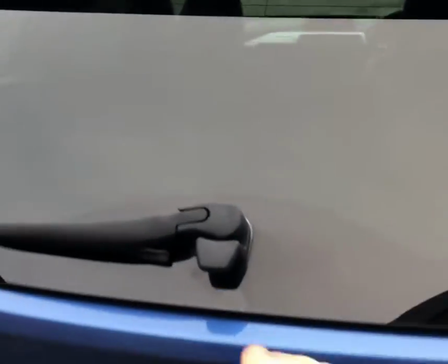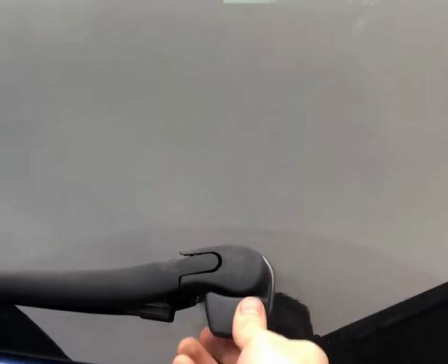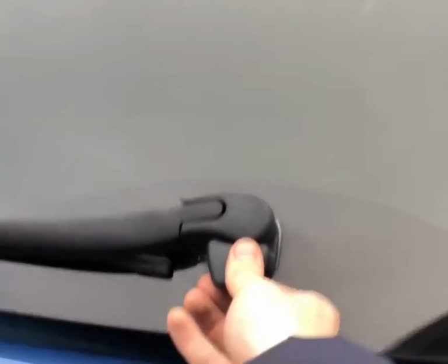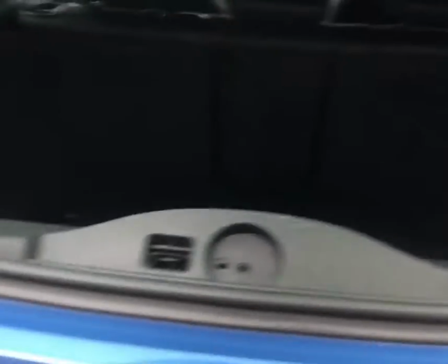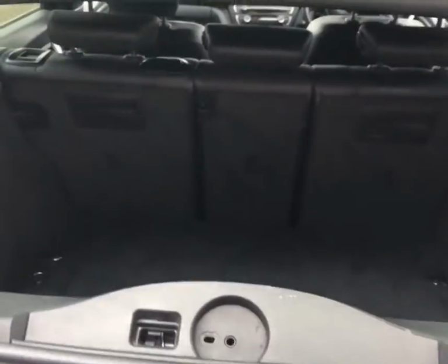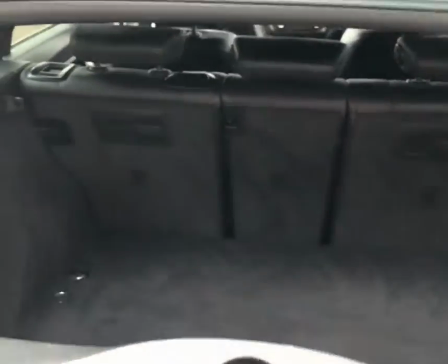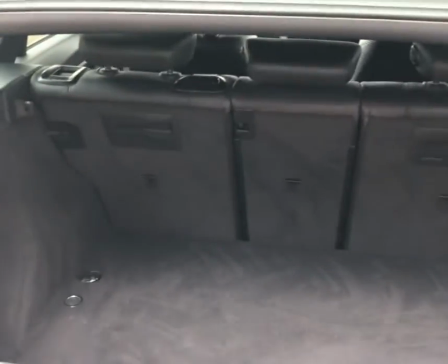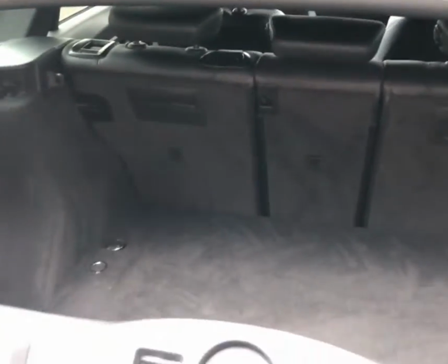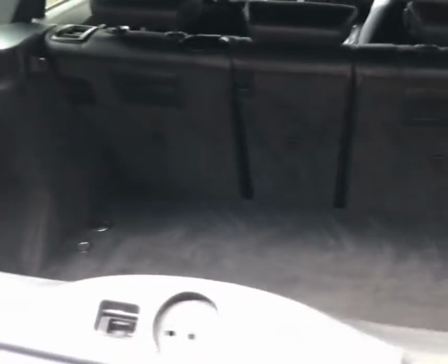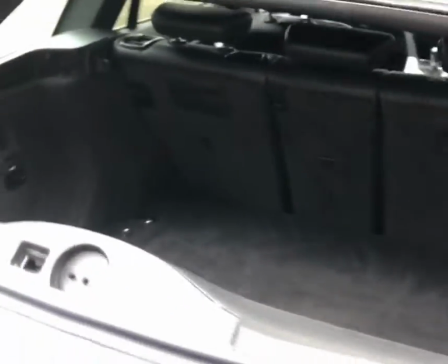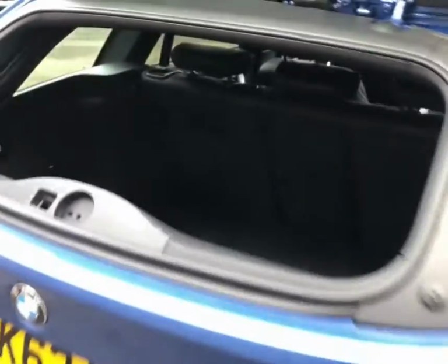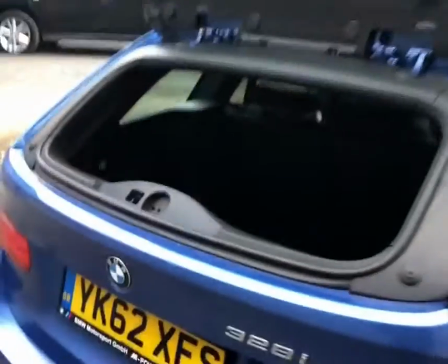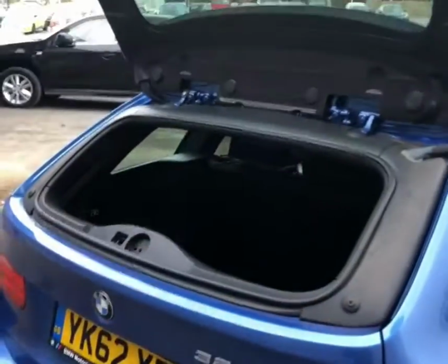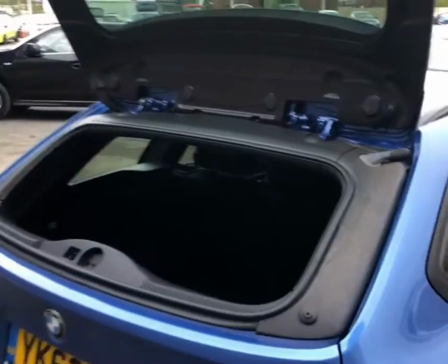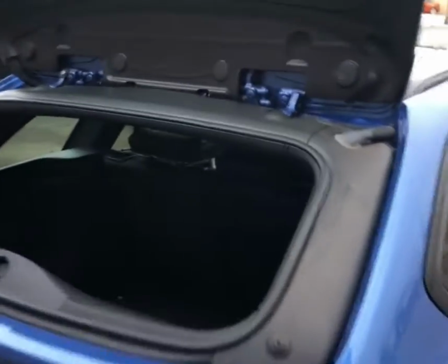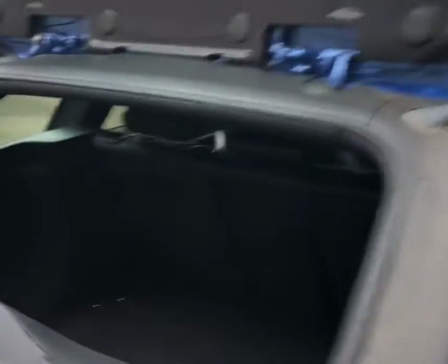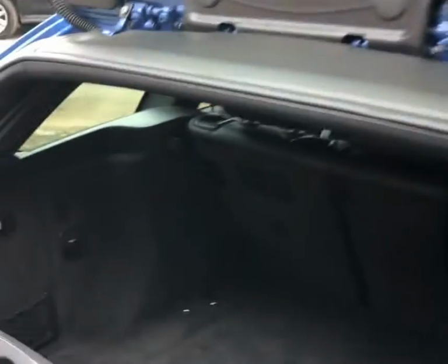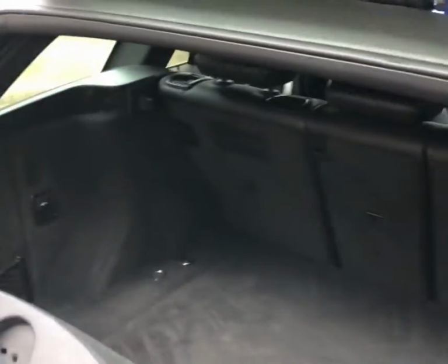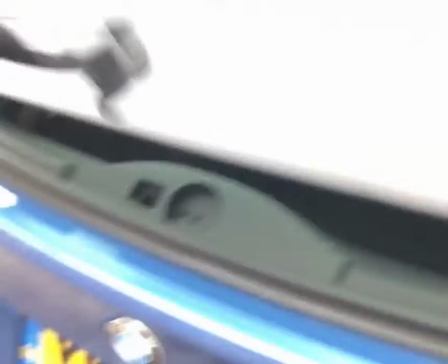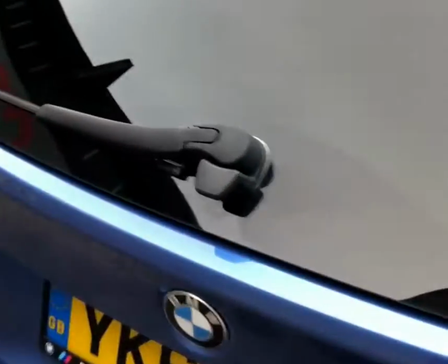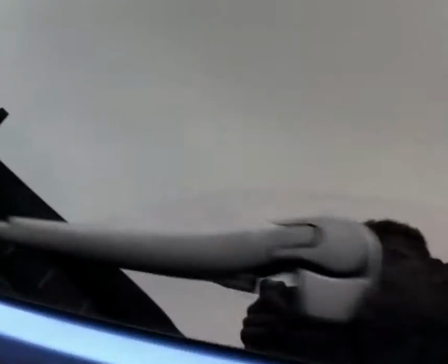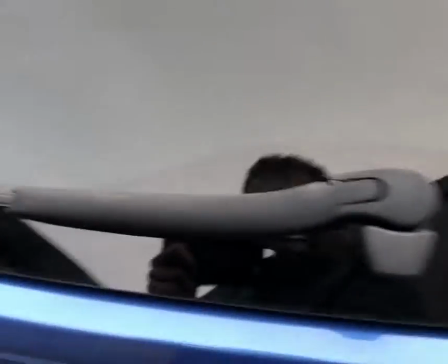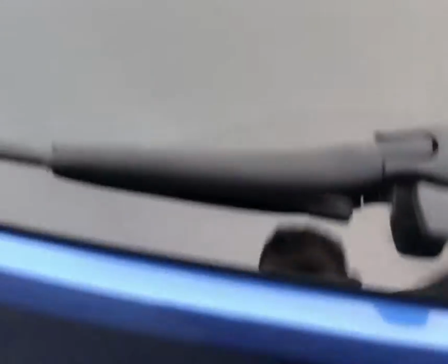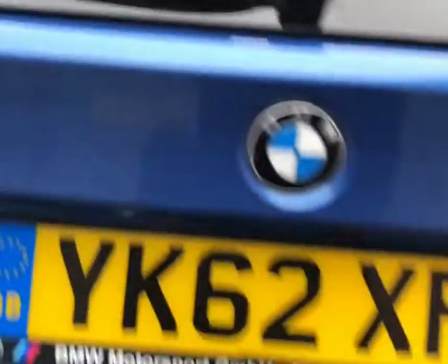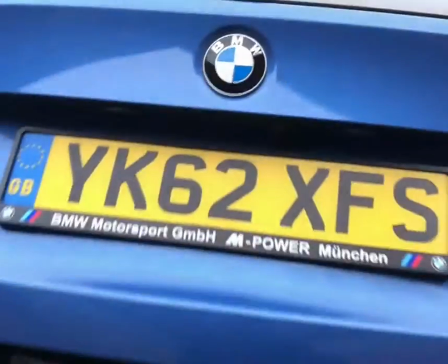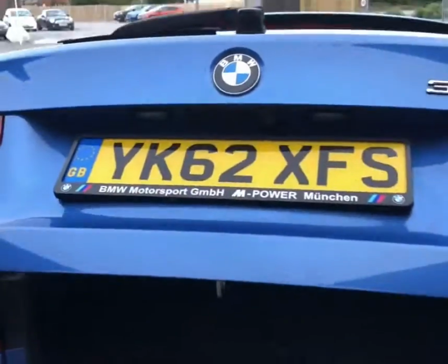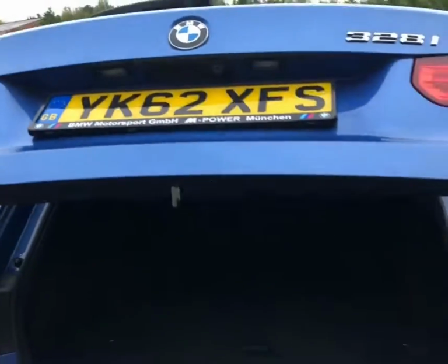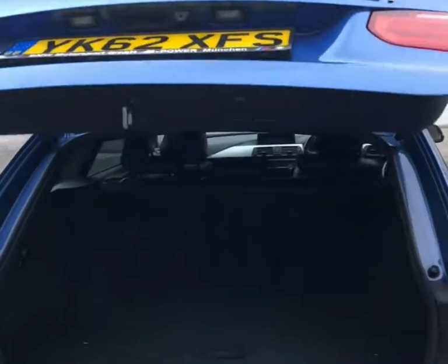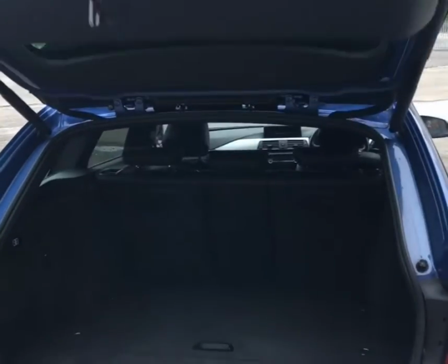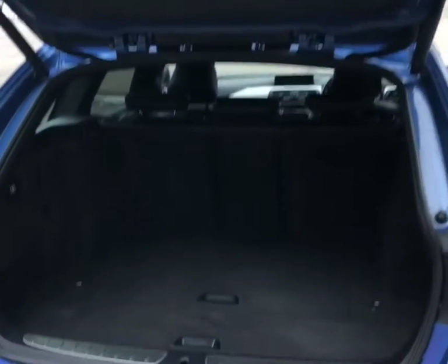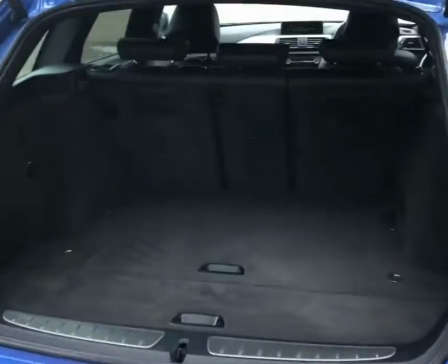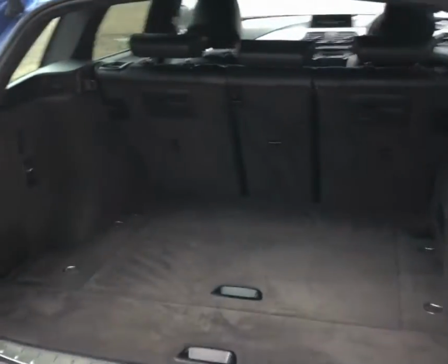We've got the split tailgate in this, where you can choose to open just the glass, as you can see here. And we've also got the option to open the full tailgate, which is electric, as you can see.